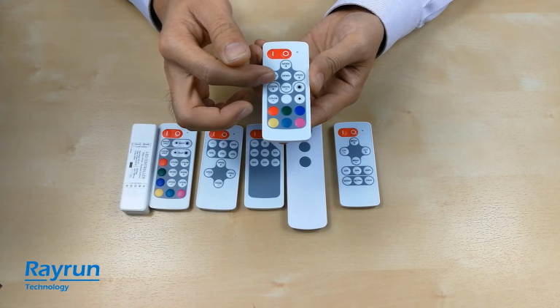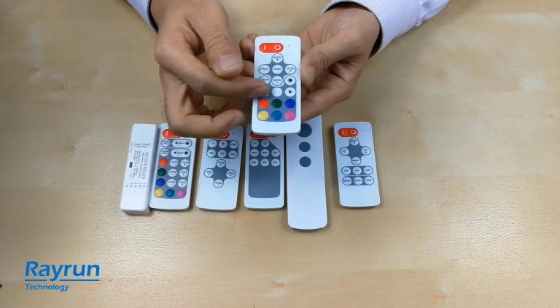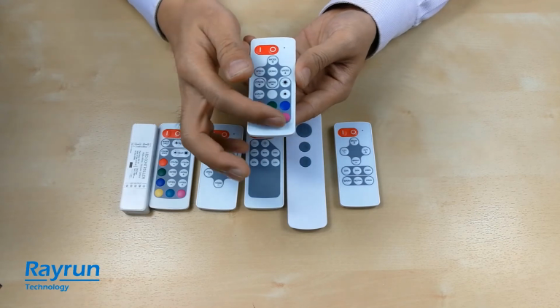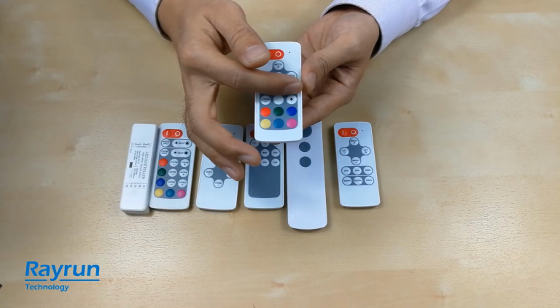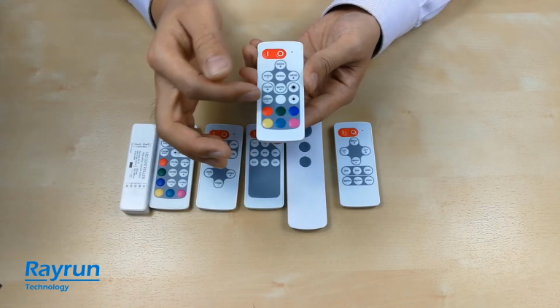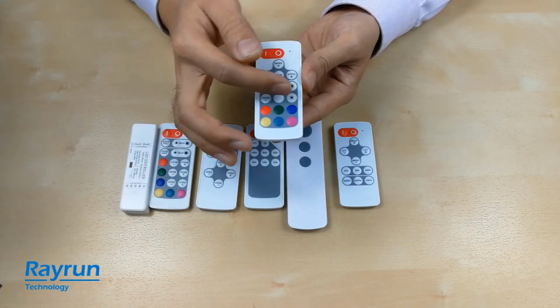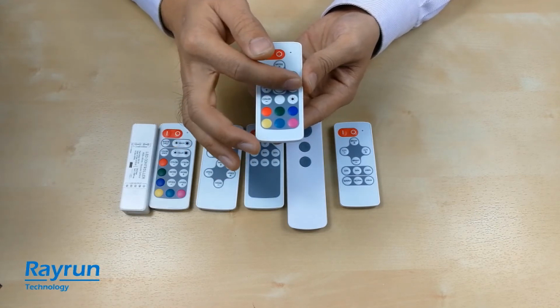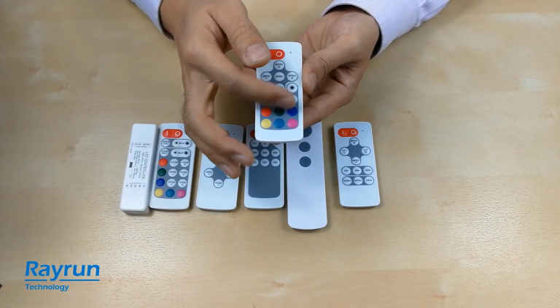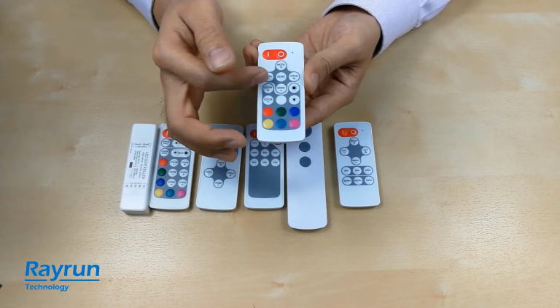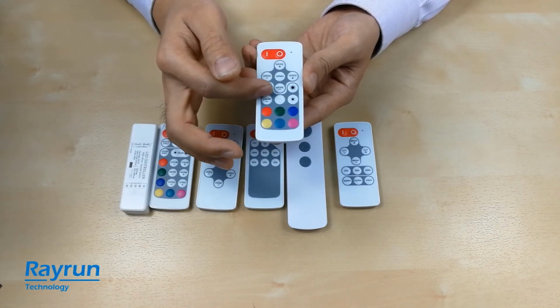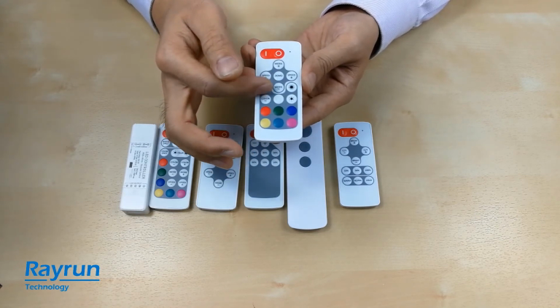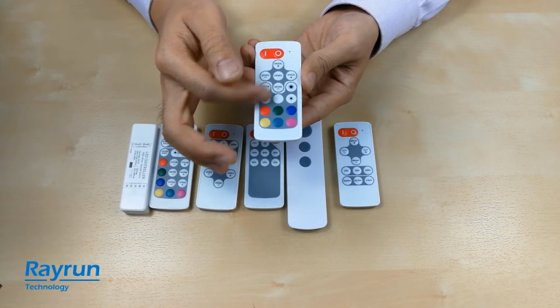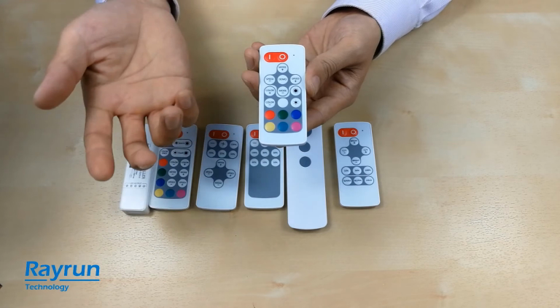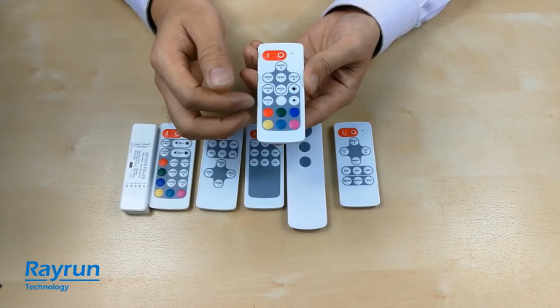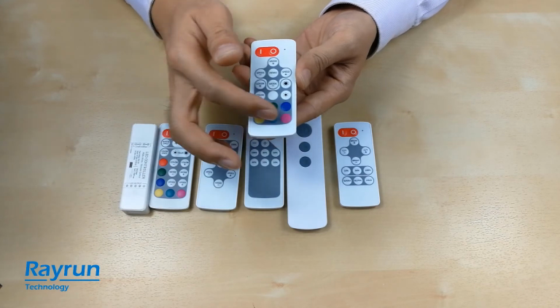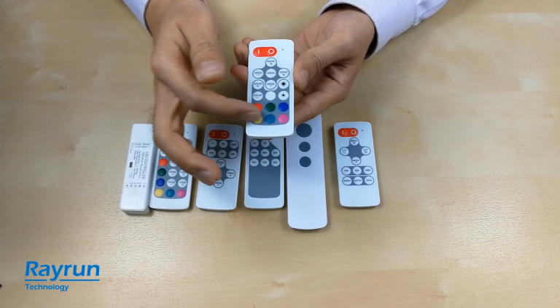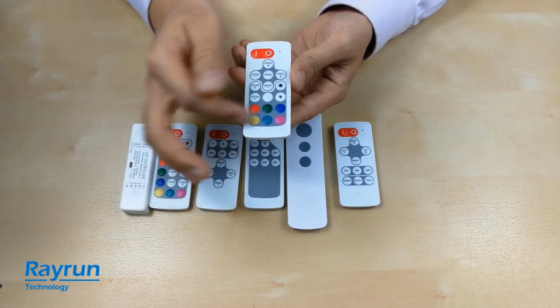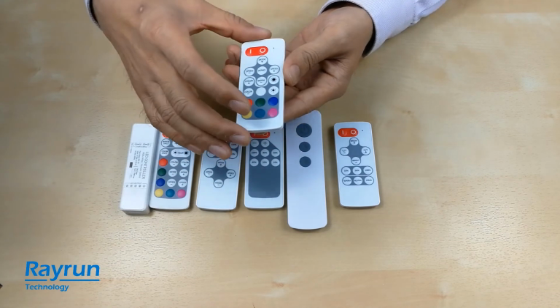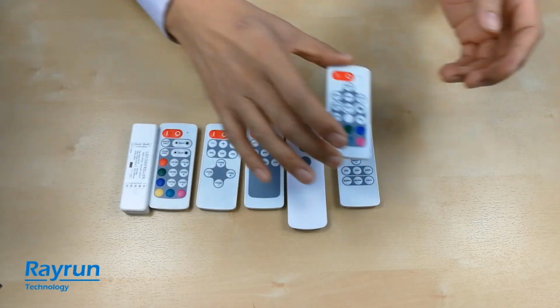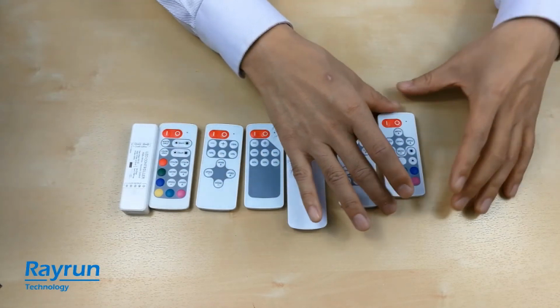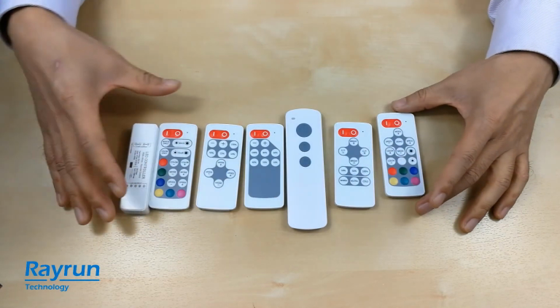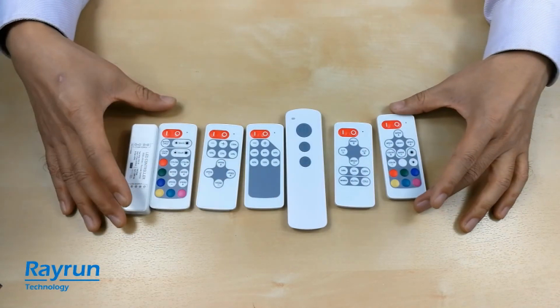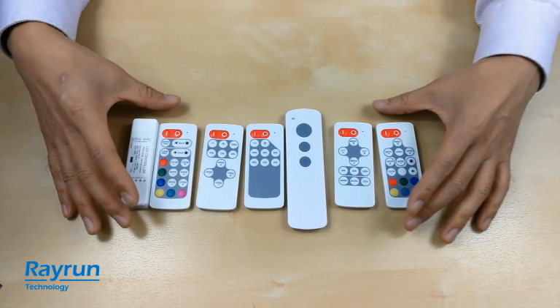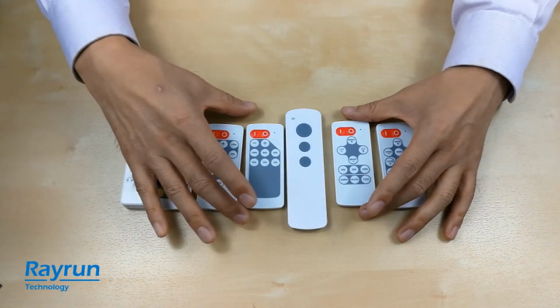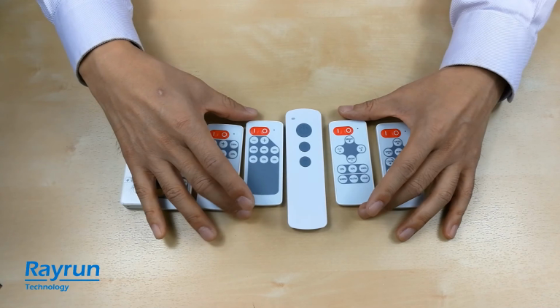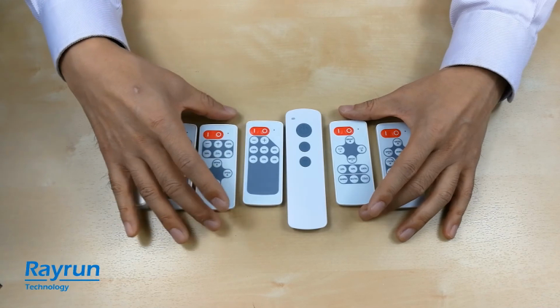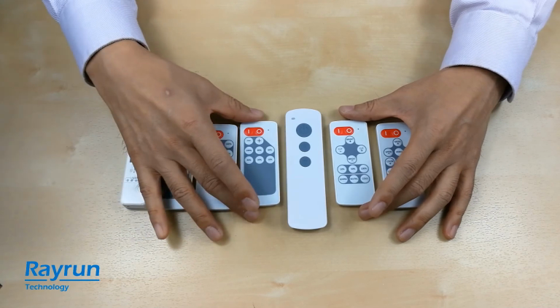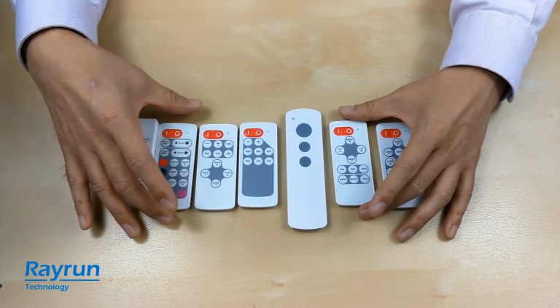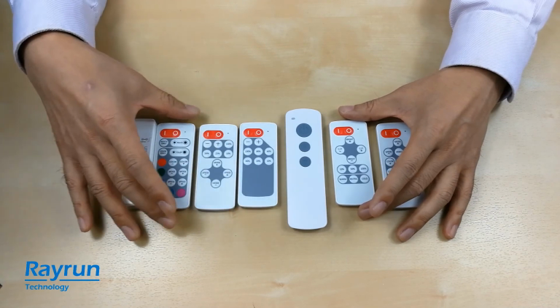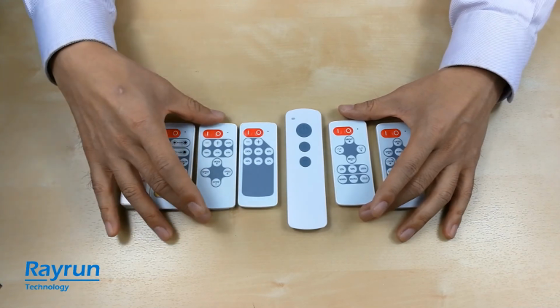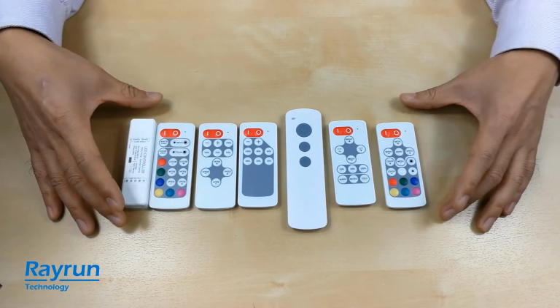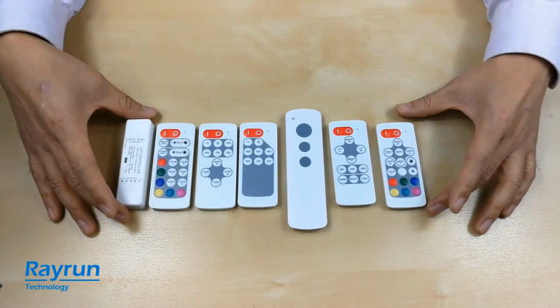It can also set up static colors with brightness adjustment and different colors with some shortcut keys. This is a basic introduction of the nano controller series.